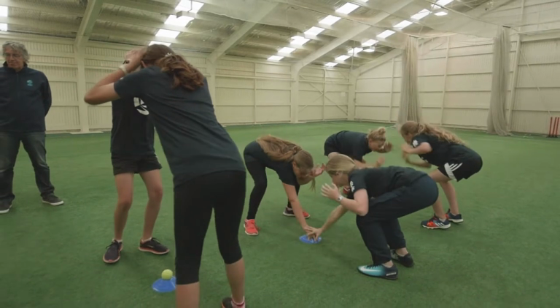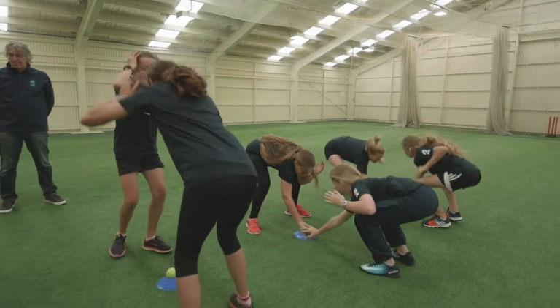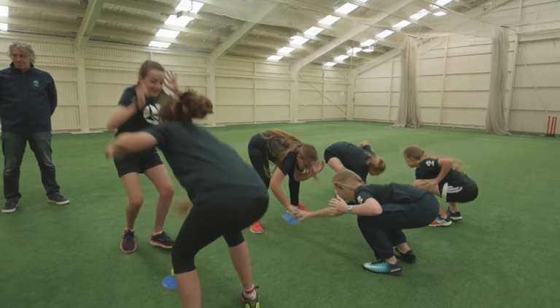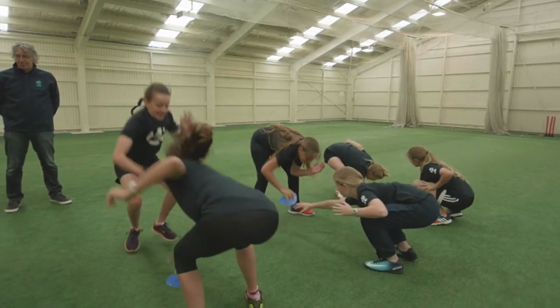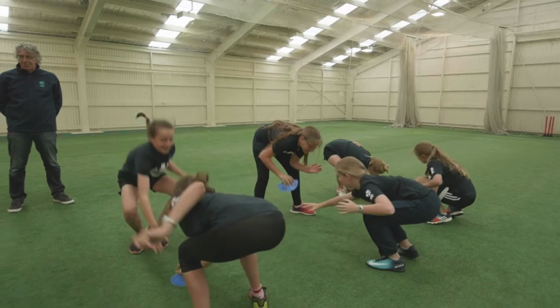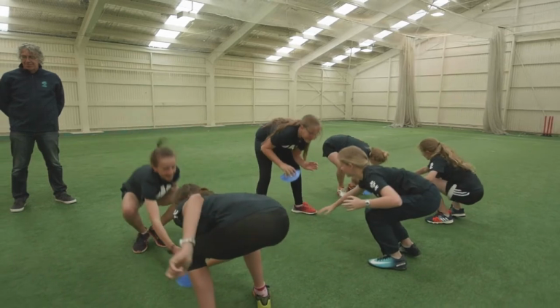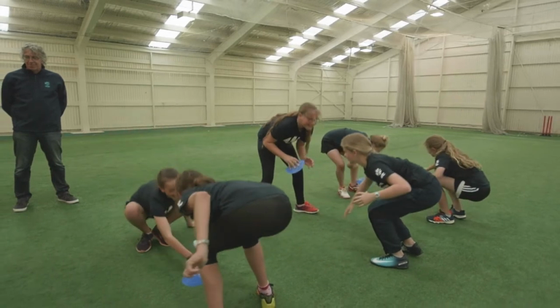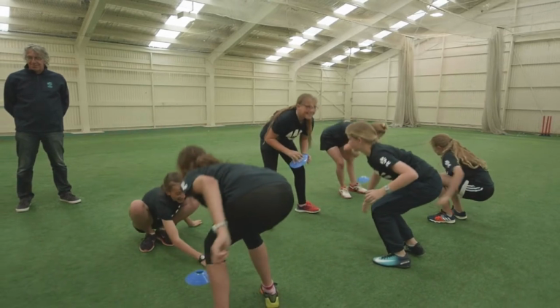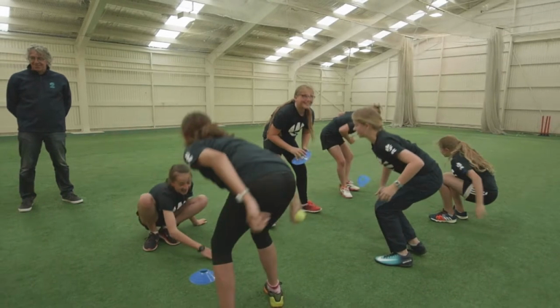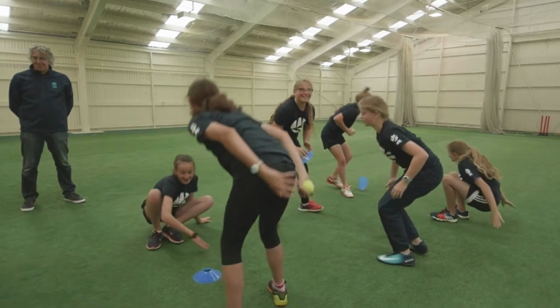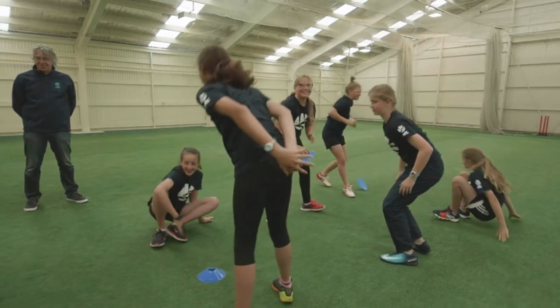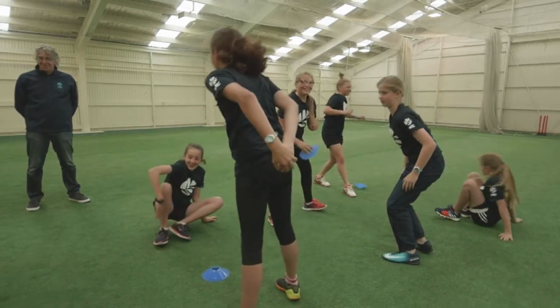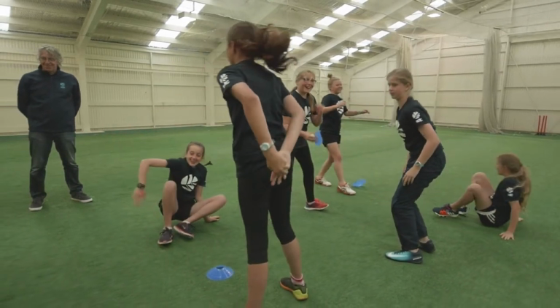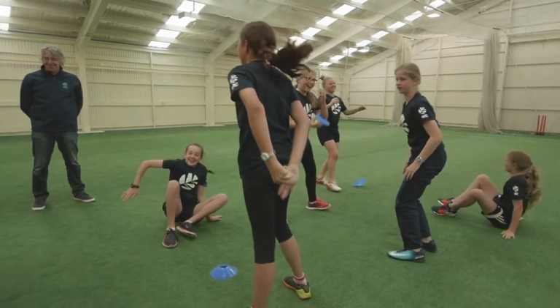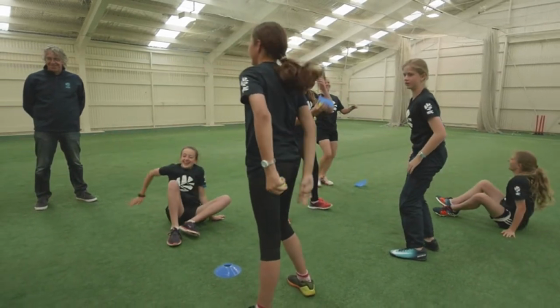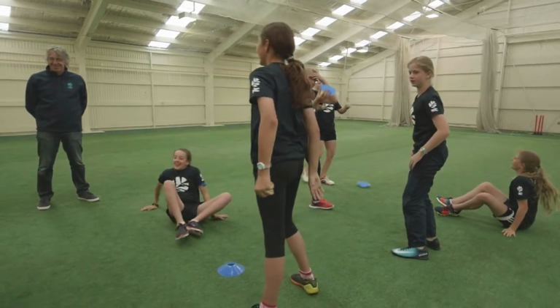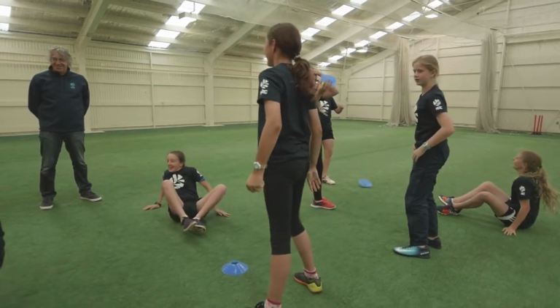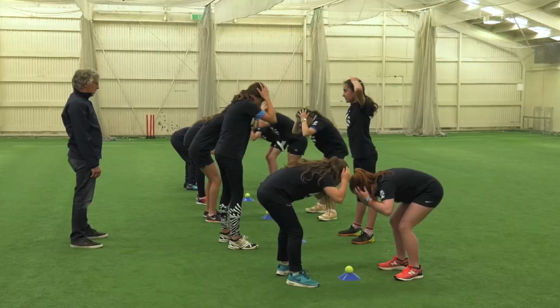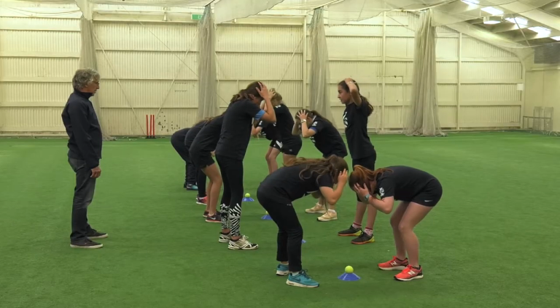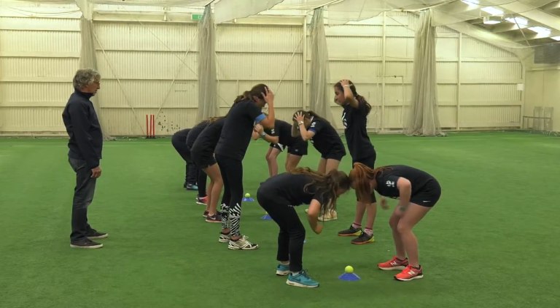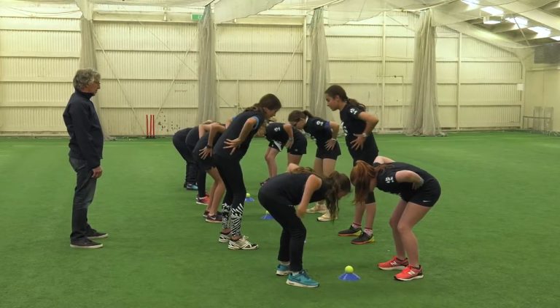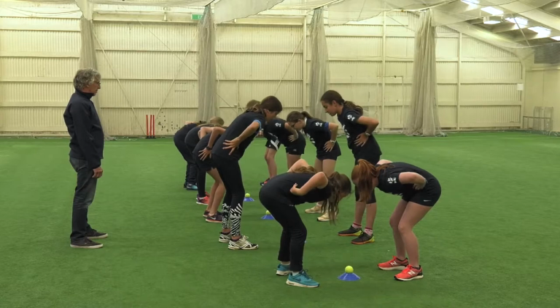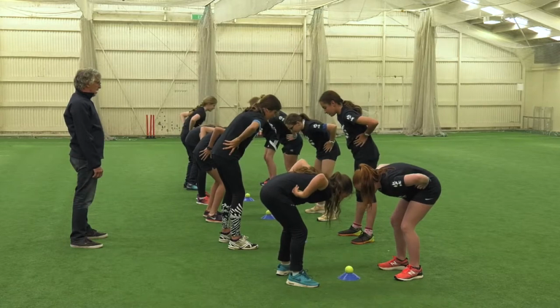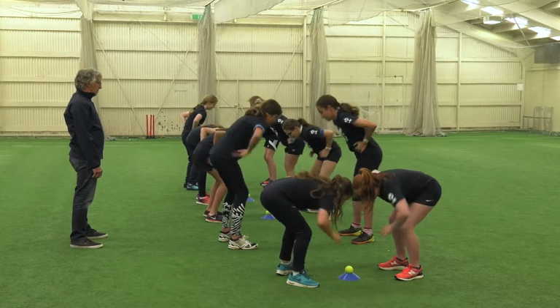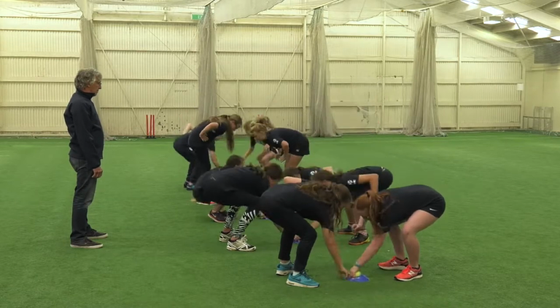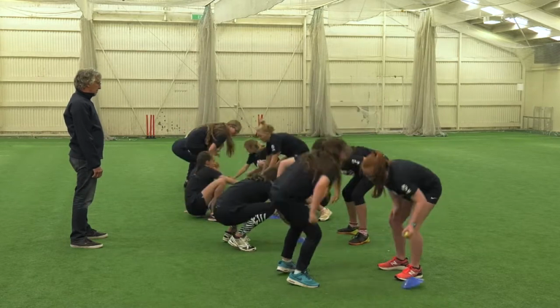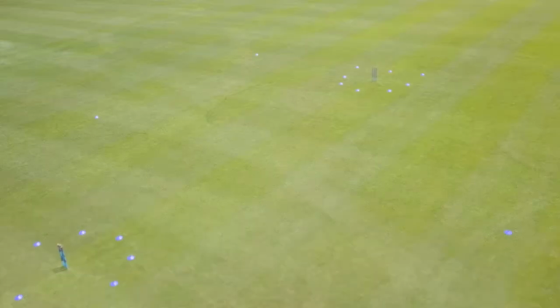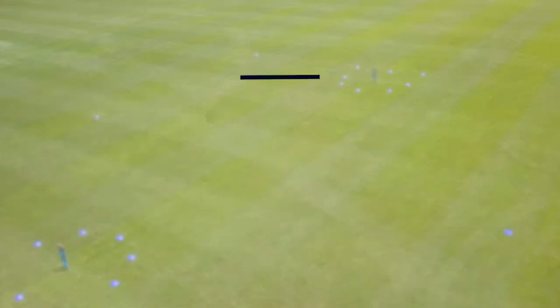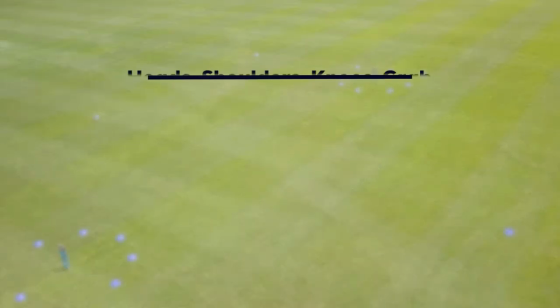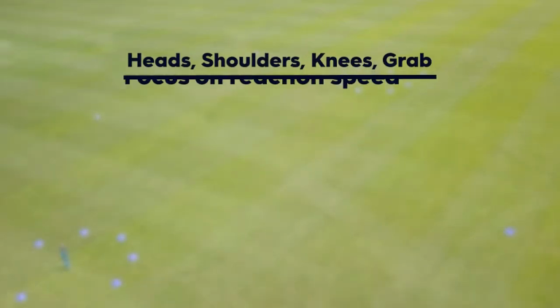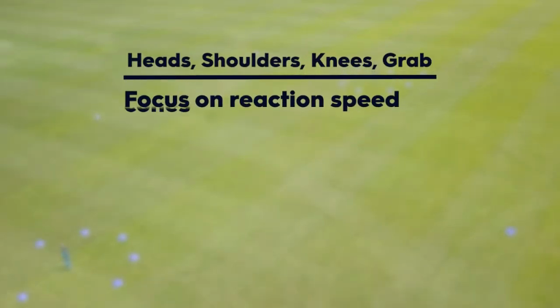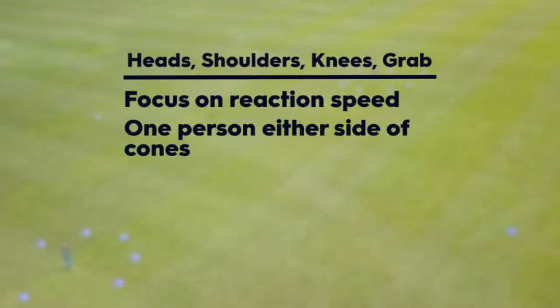Once they have competed against each other five times, the coach can change partners. This adds a new dimension to the game.